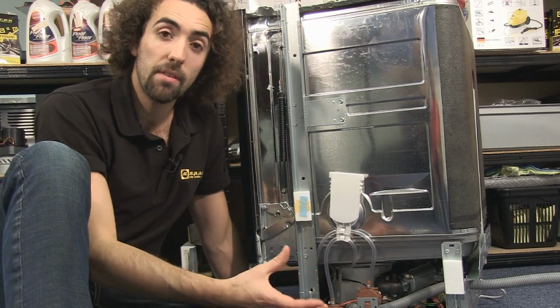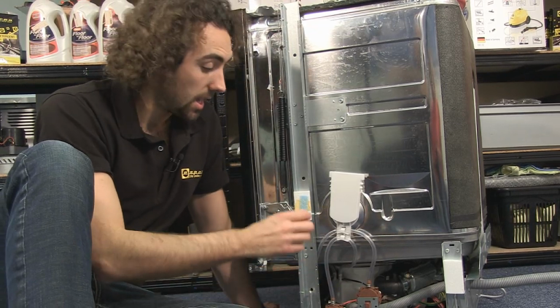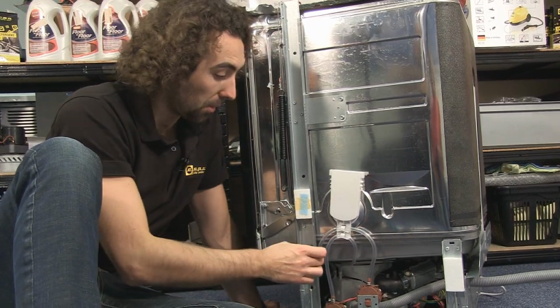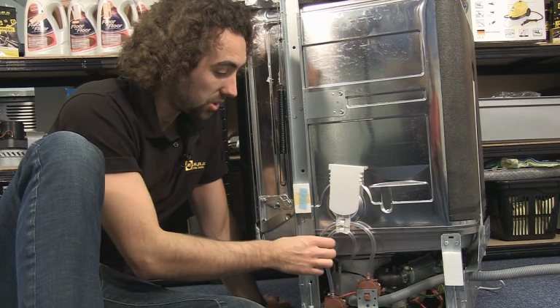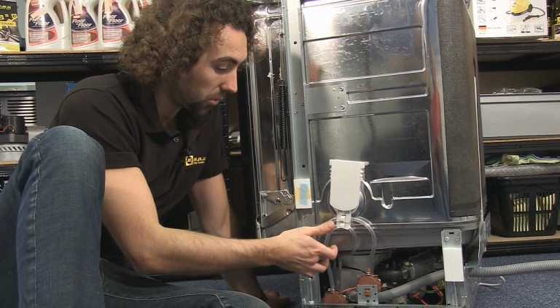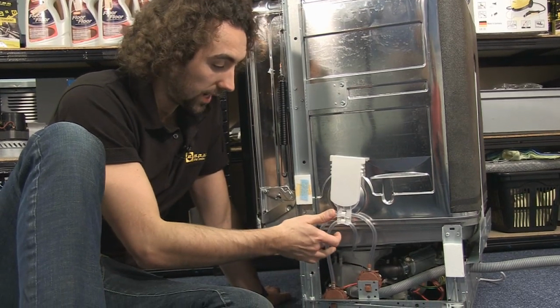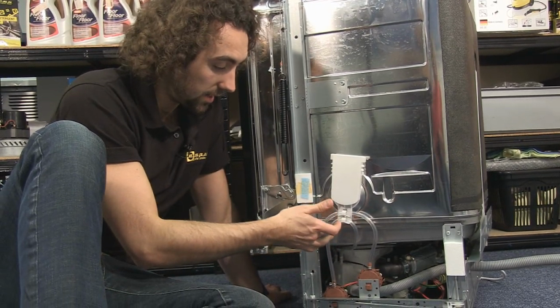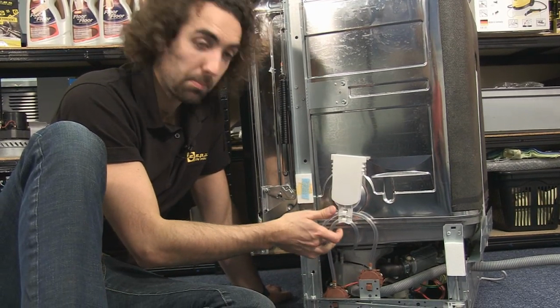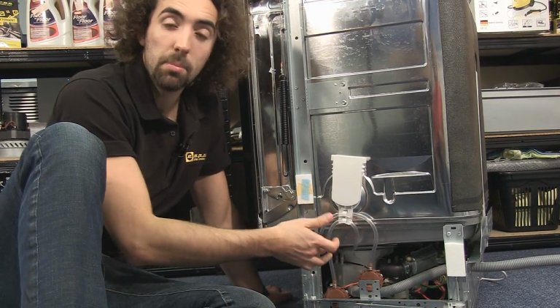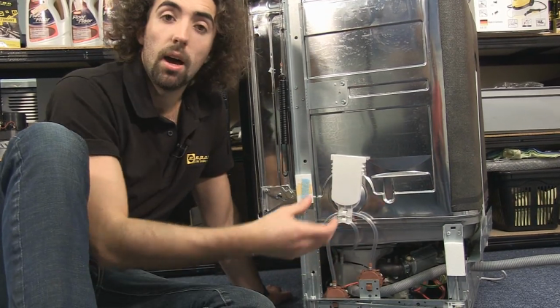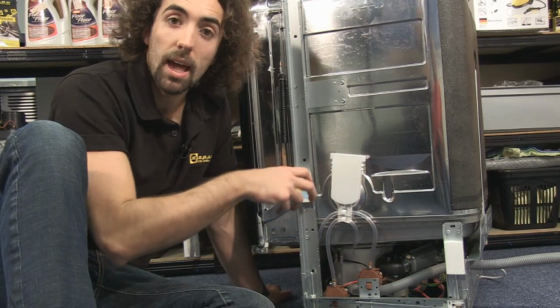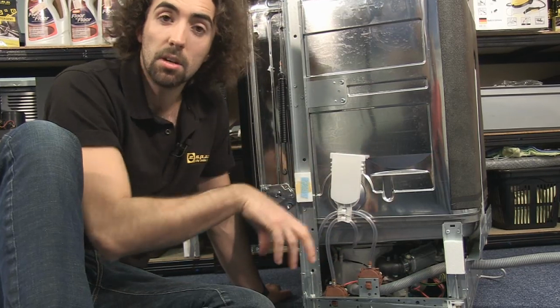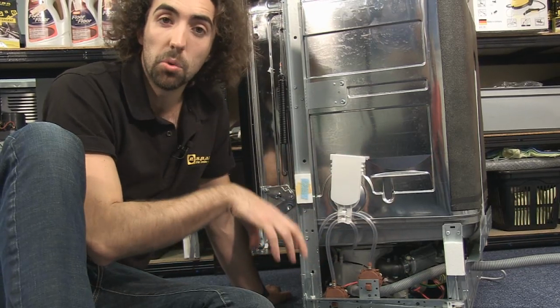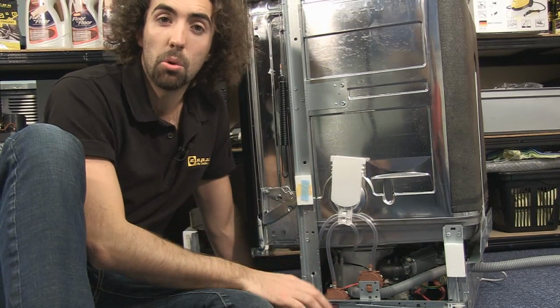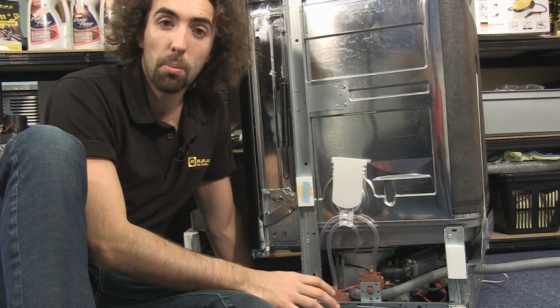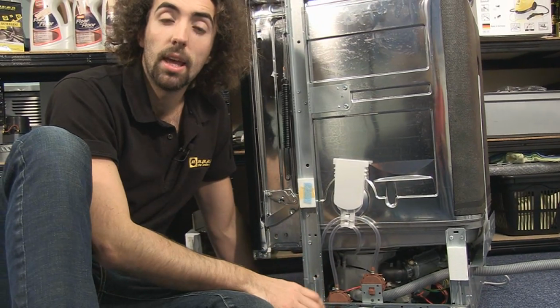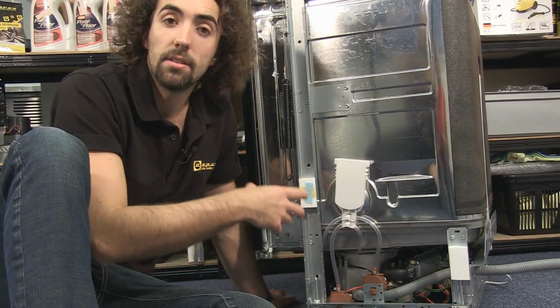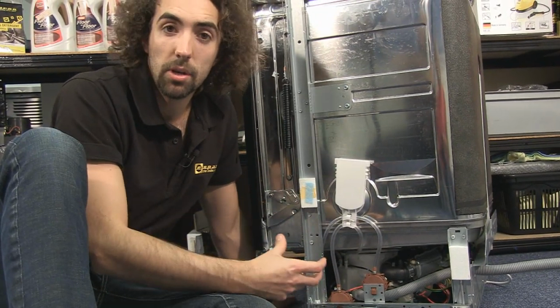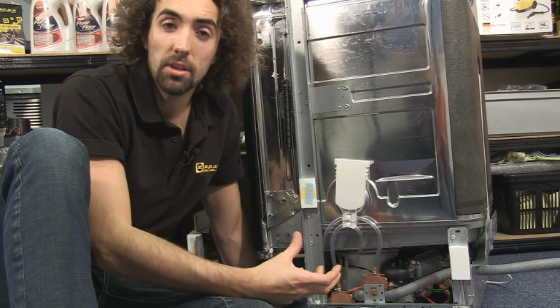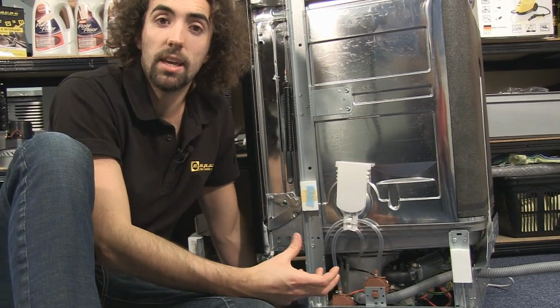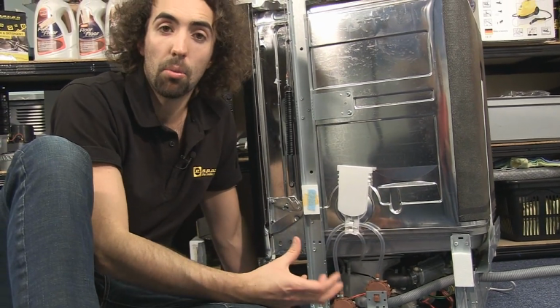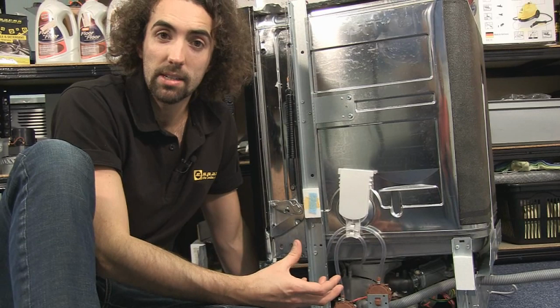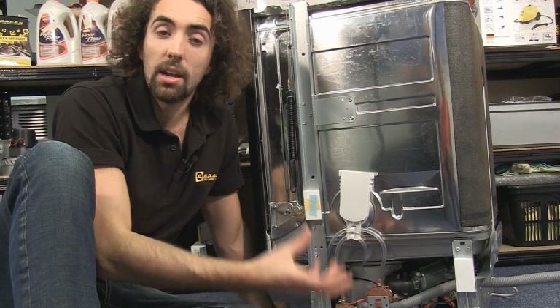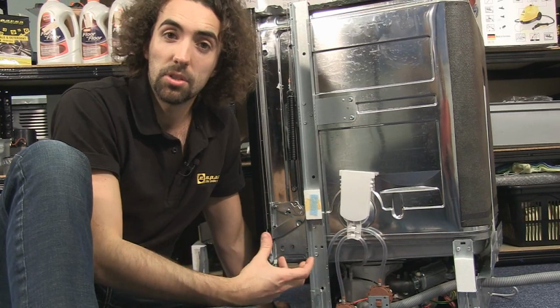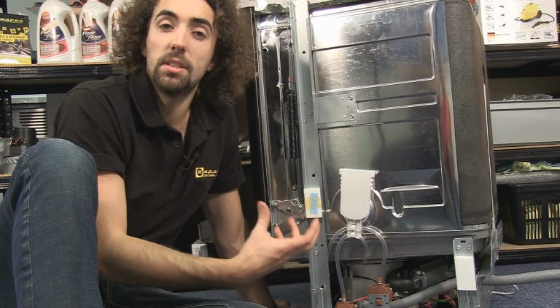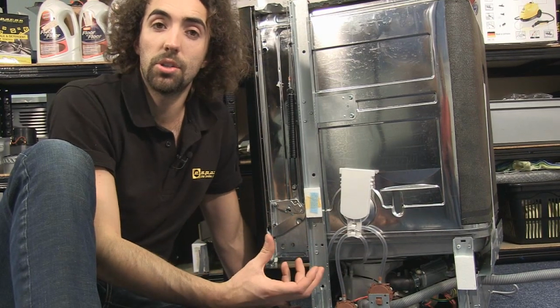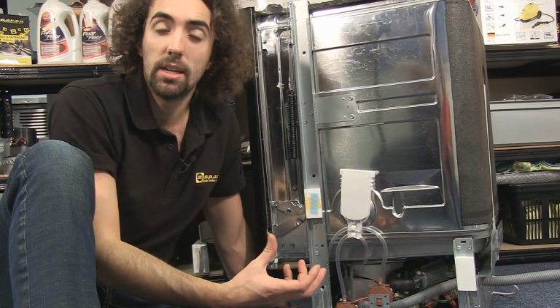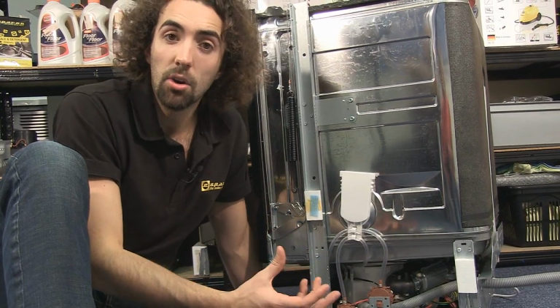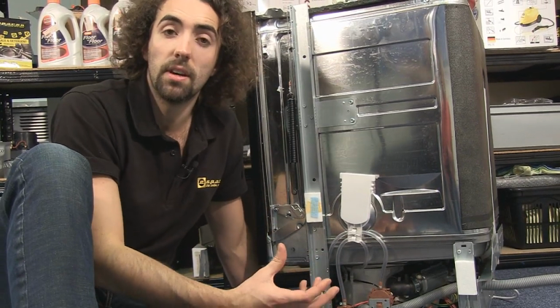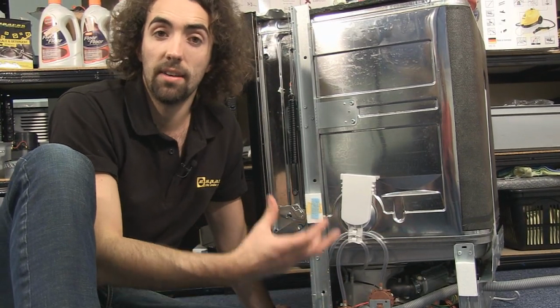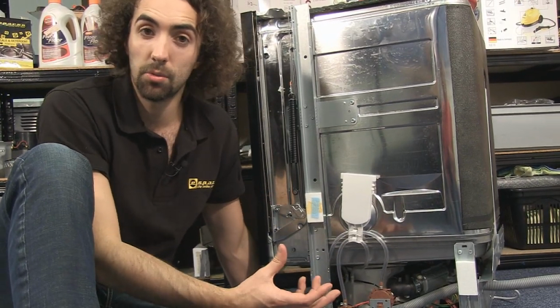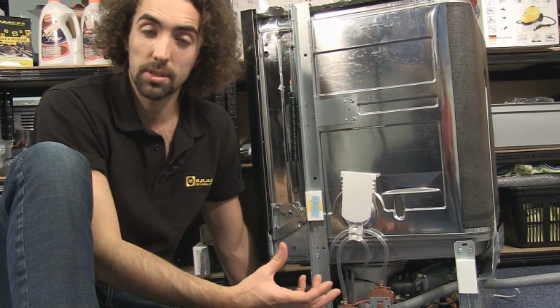However, if a blockage forms in this pipe the air isn't going to be forced through it properly and the switch isn't going to take a proper reading. As a result, the dishwasher is going to overfill and flood with water.